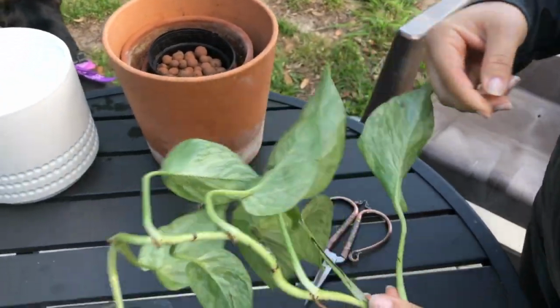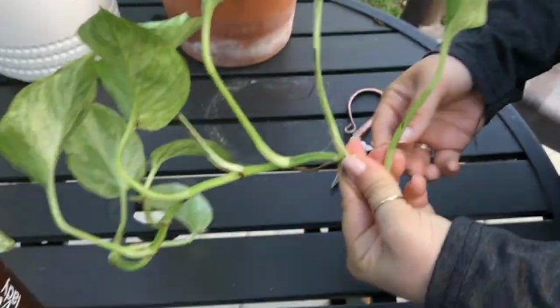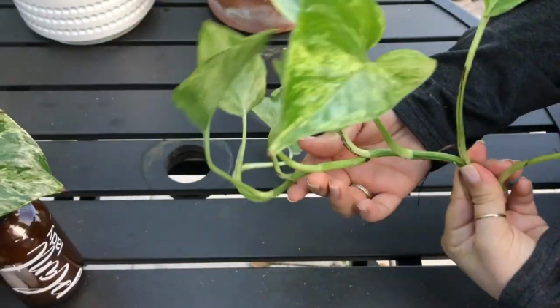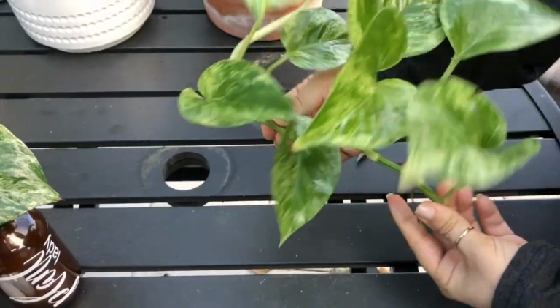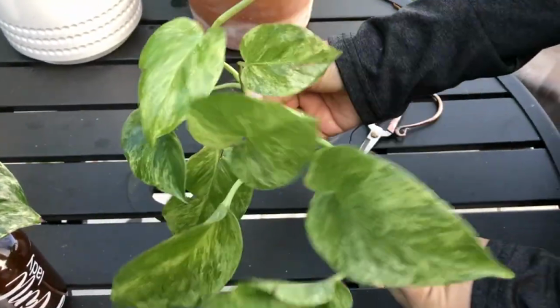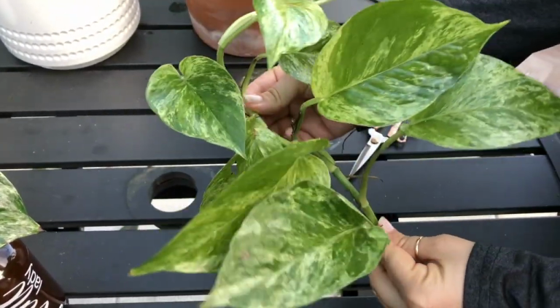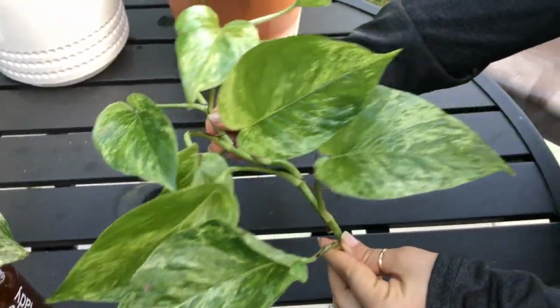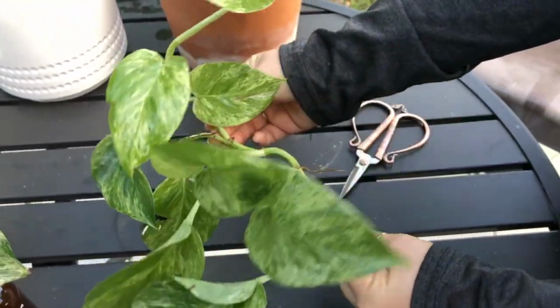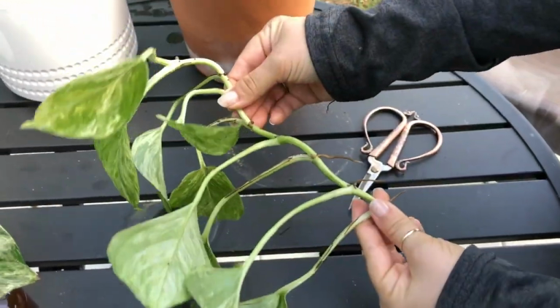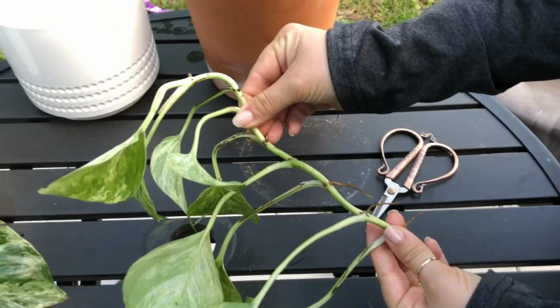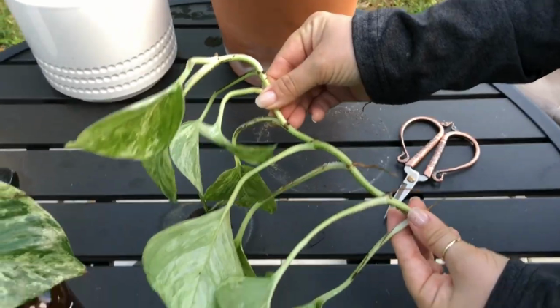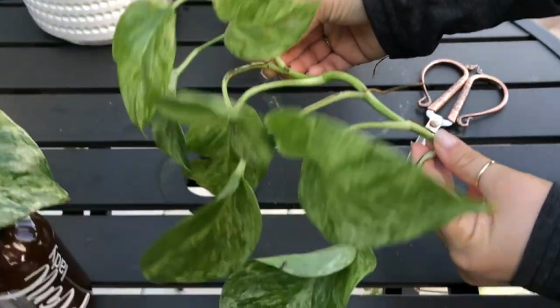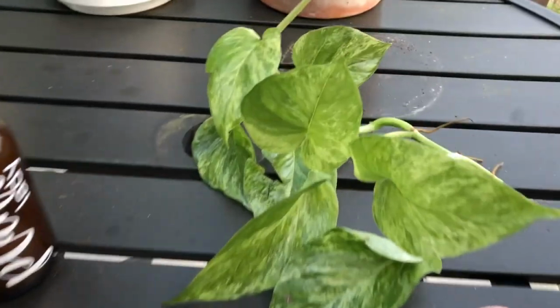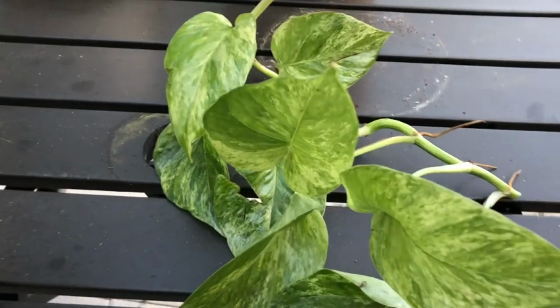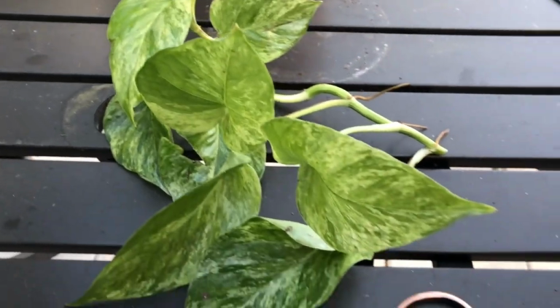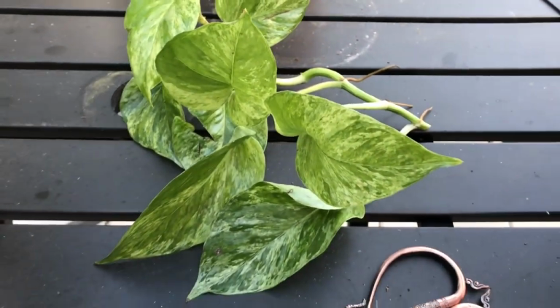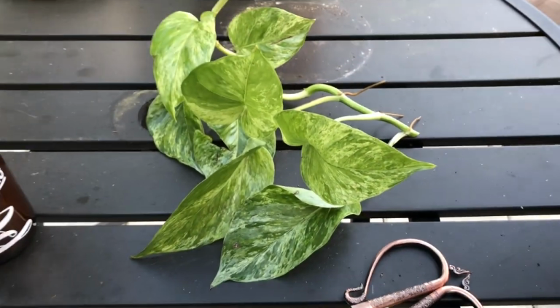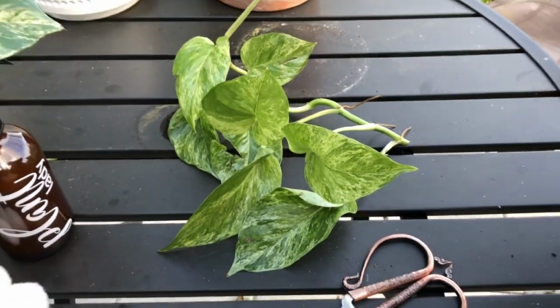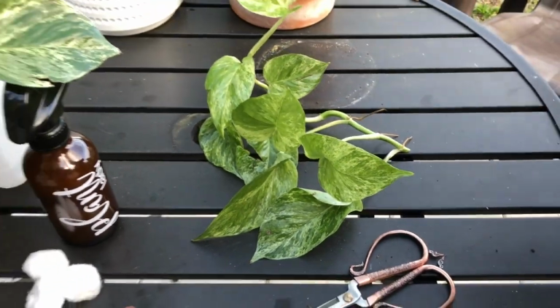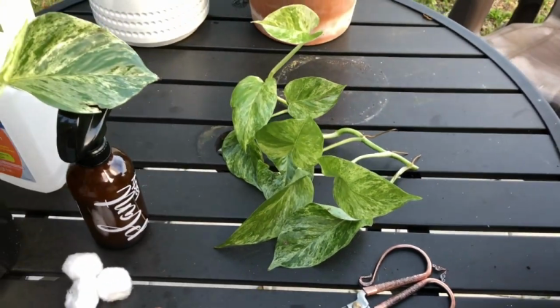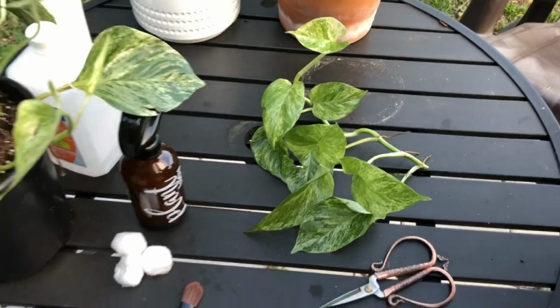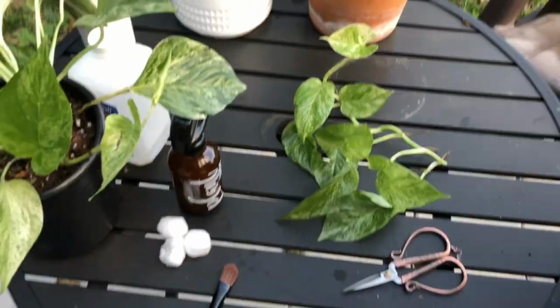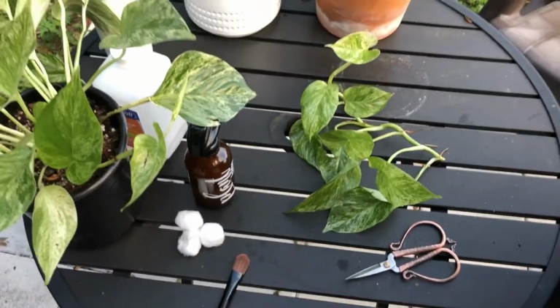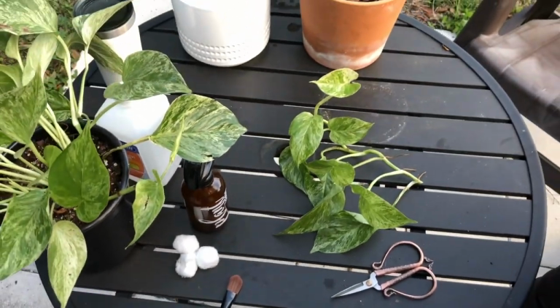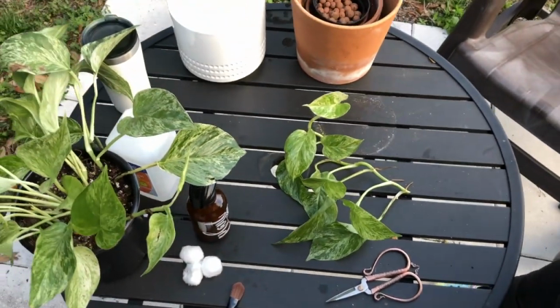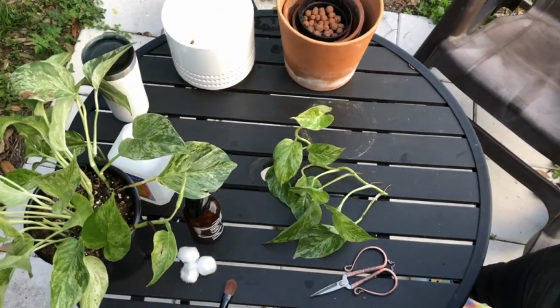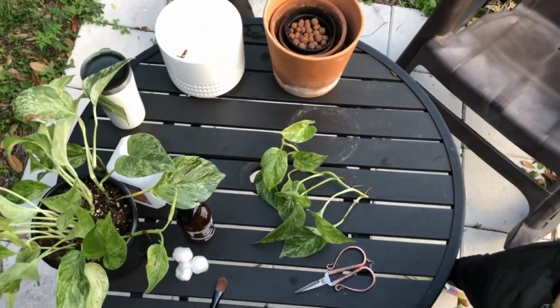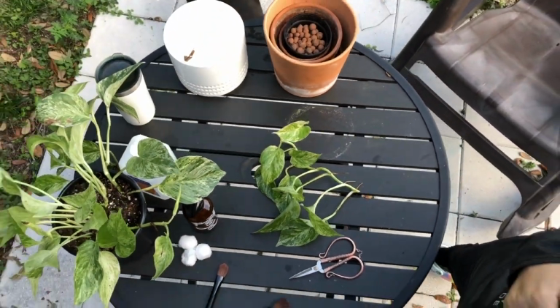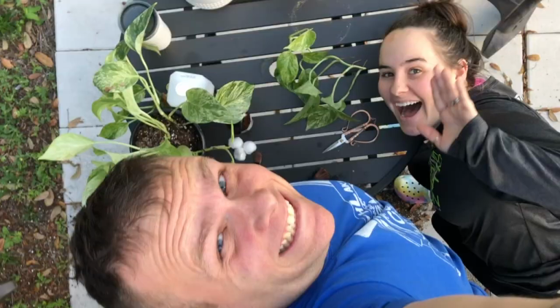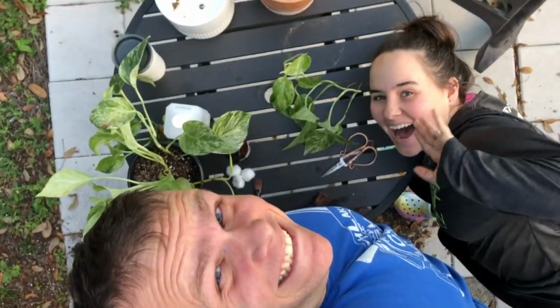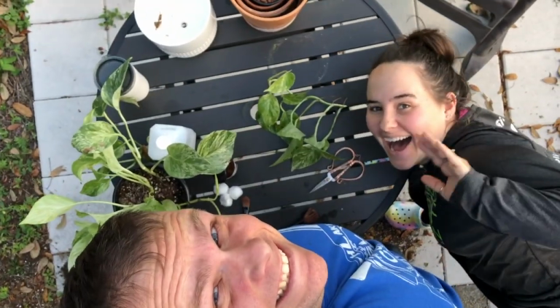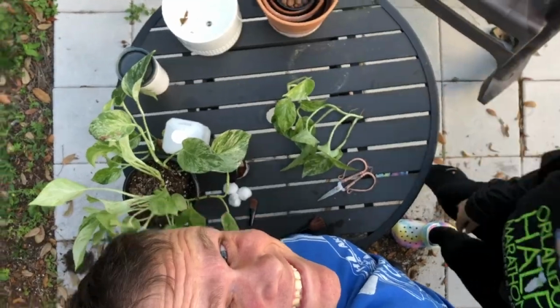I'm going to wipe down this cutting and propagate it in some water, and I'll keep you guys updated on how it's doing. I hope you enjoyed this video — please stick around to watch my ficus elastica rehab, and thank you so much for watching.